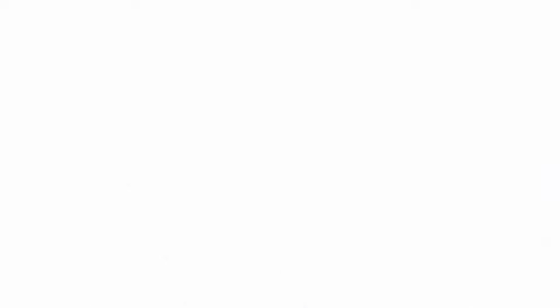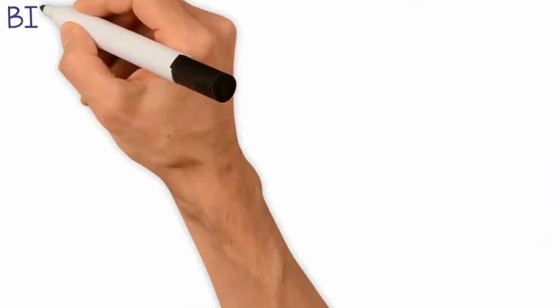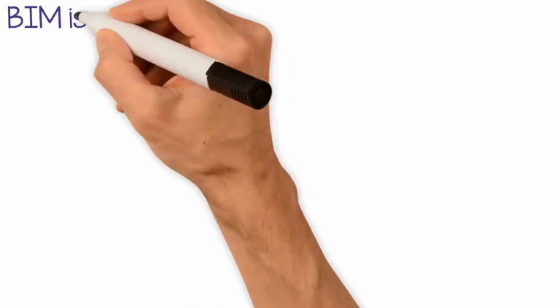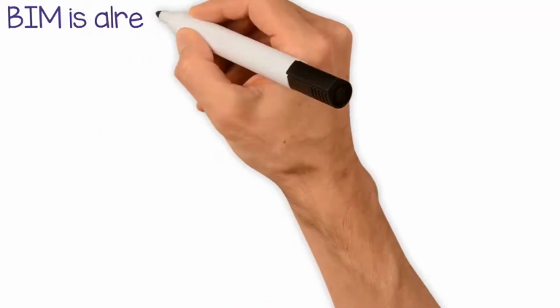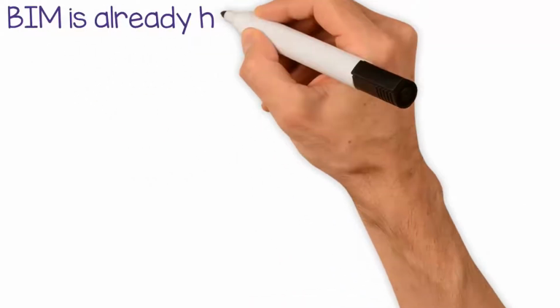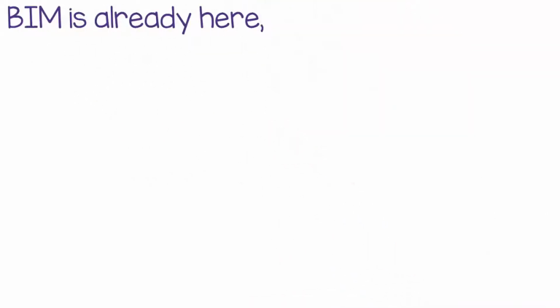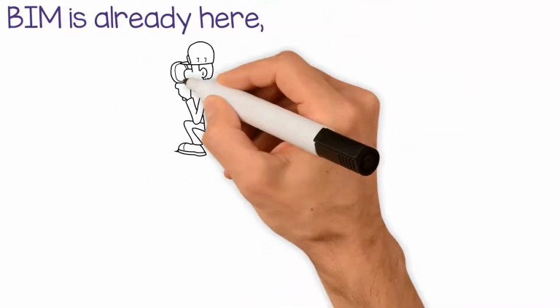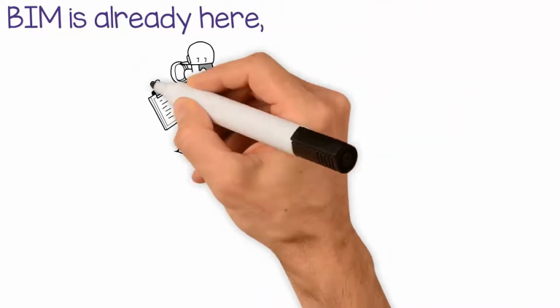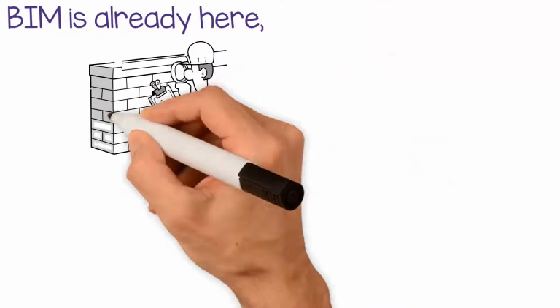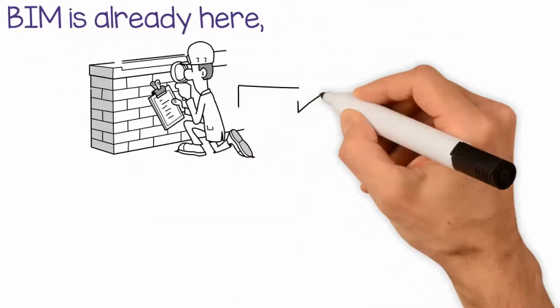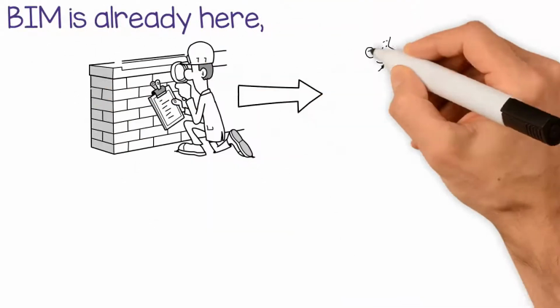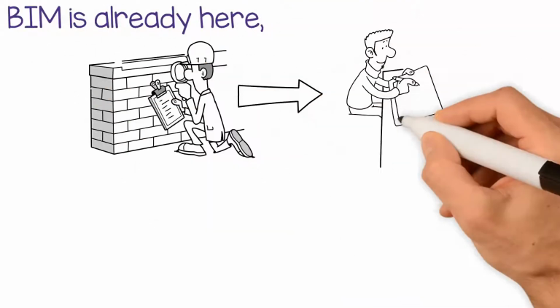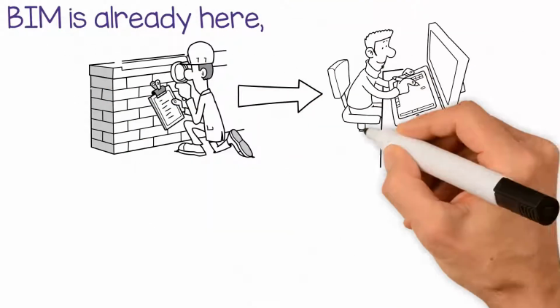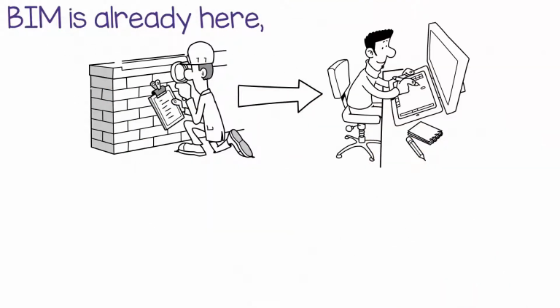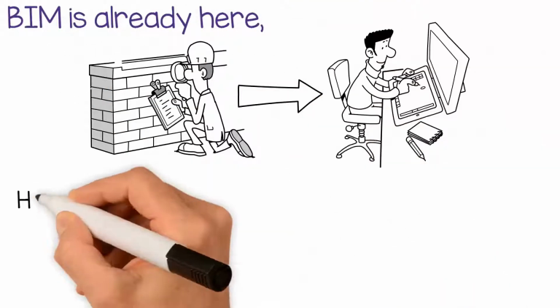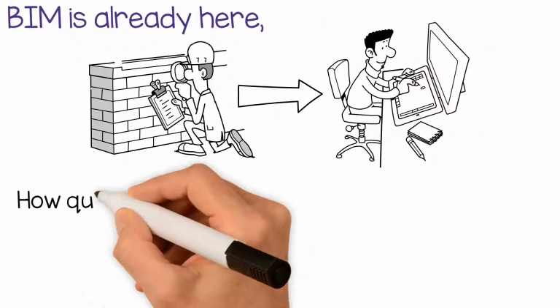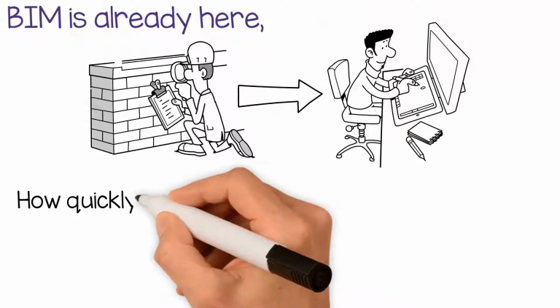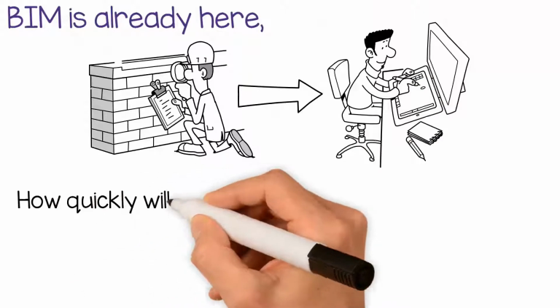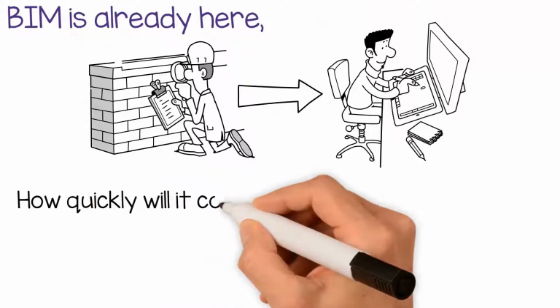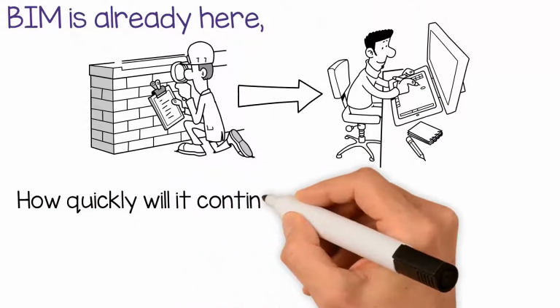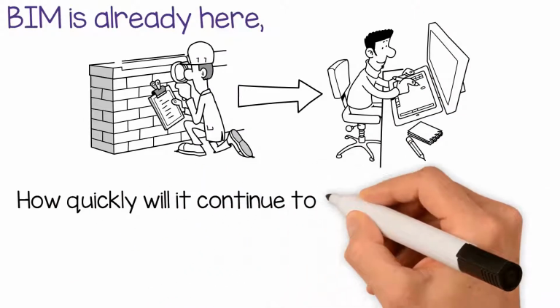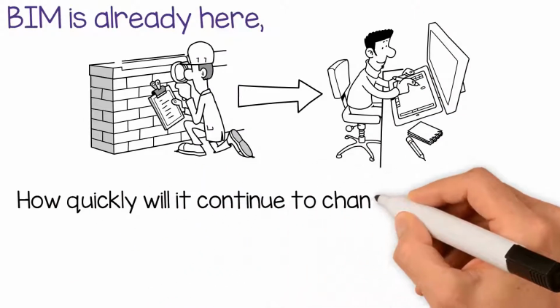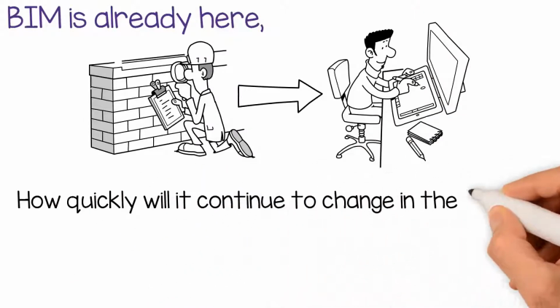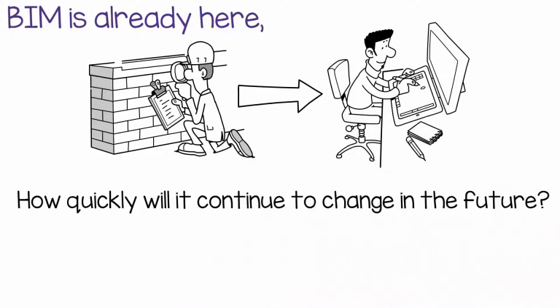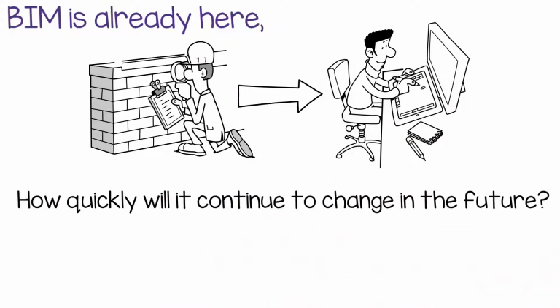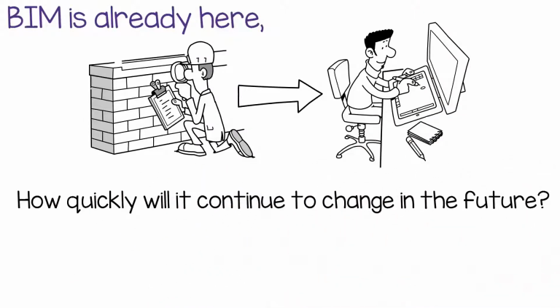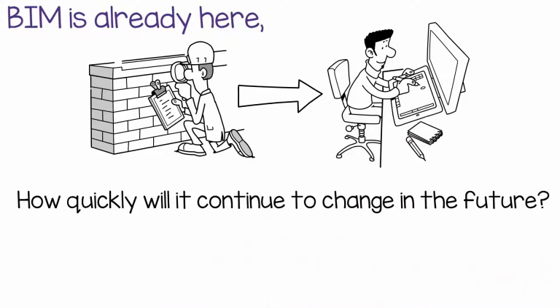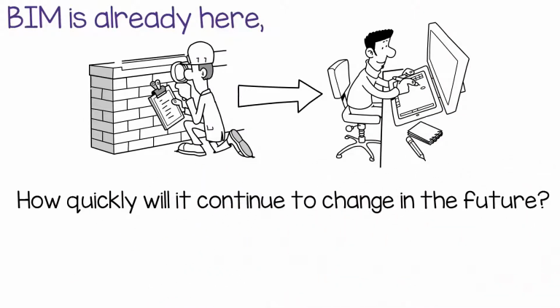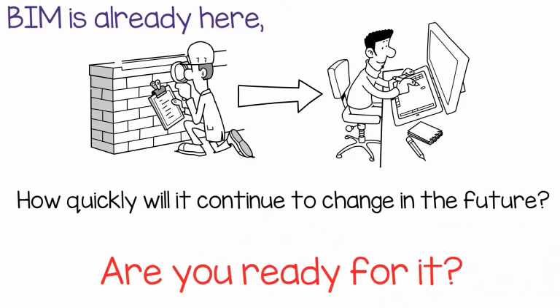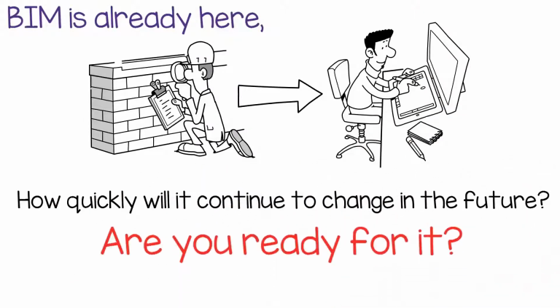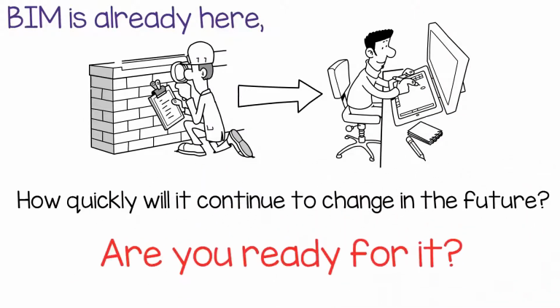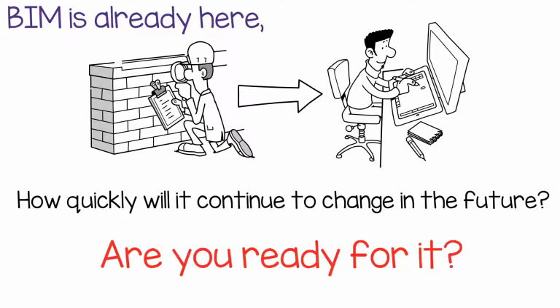BIM is already here. It's changing the way you work today. The question is, how quickly will it continue to change in the future? And more importantly, are you ready for it?